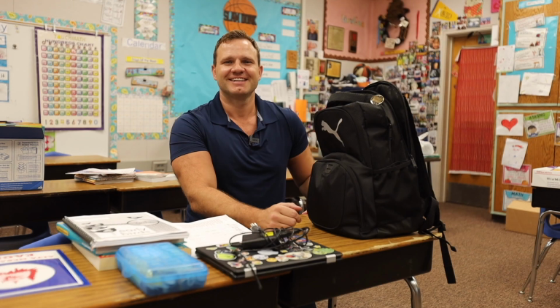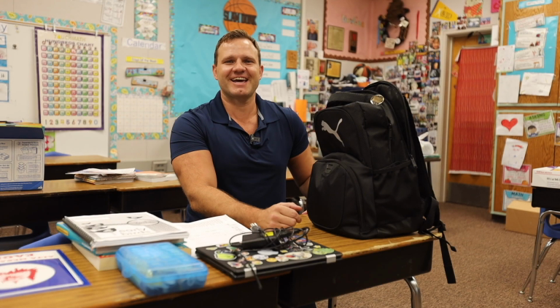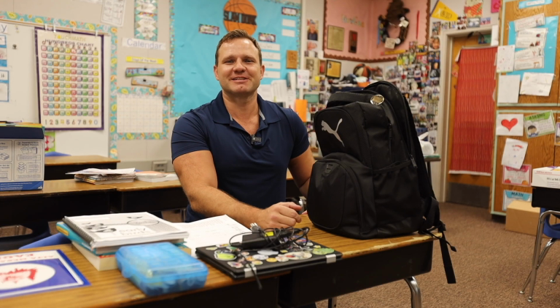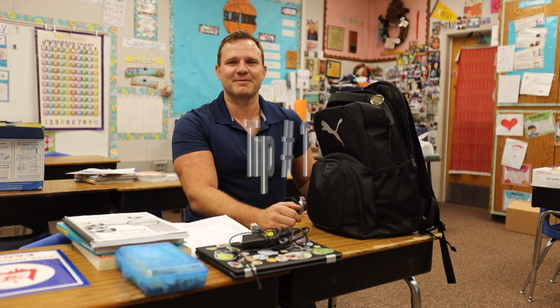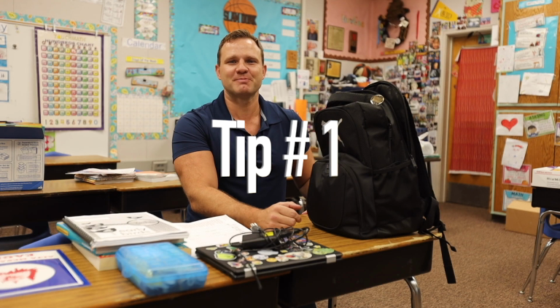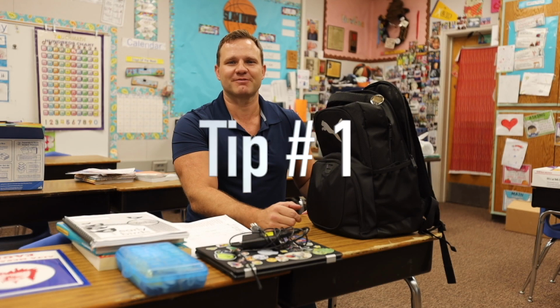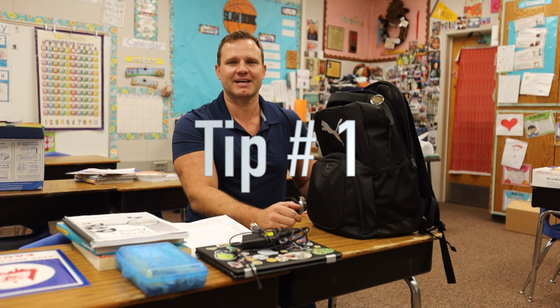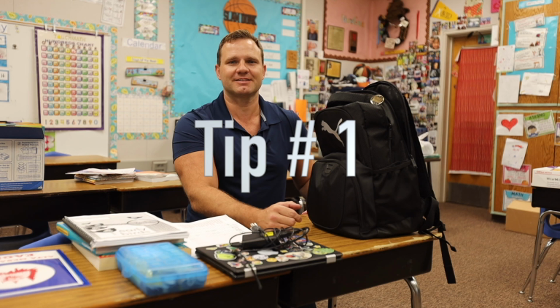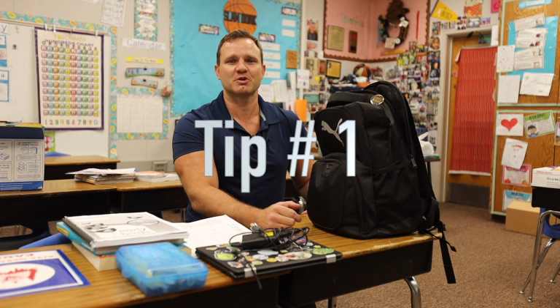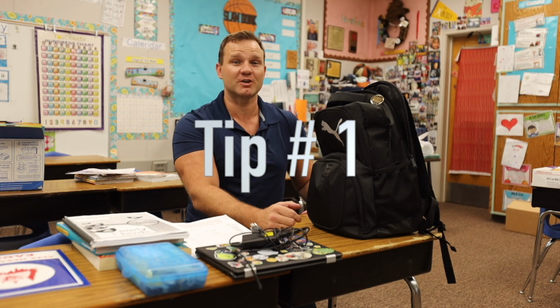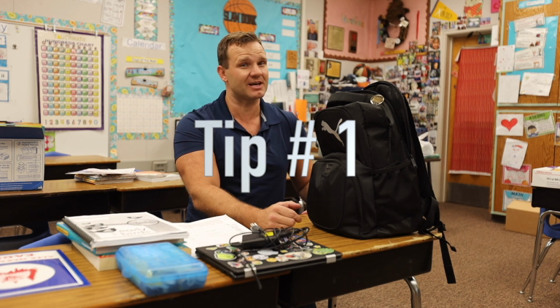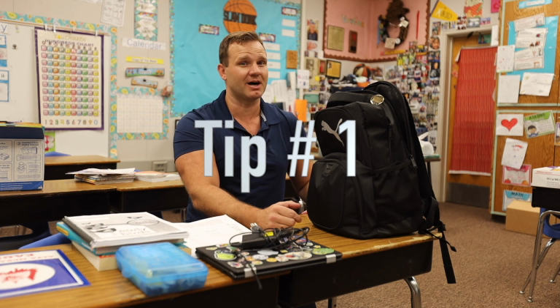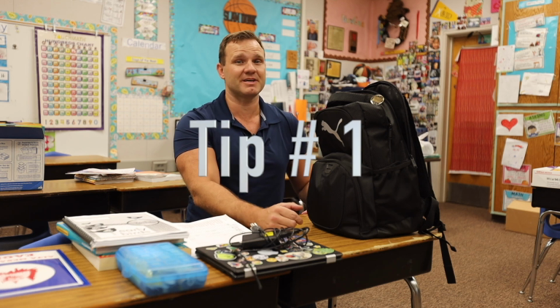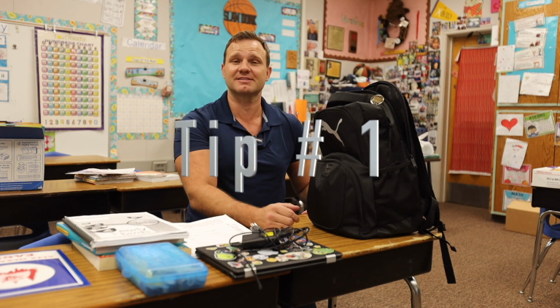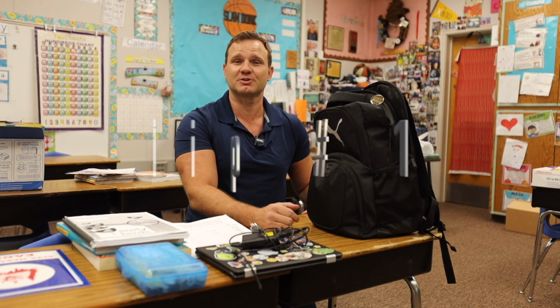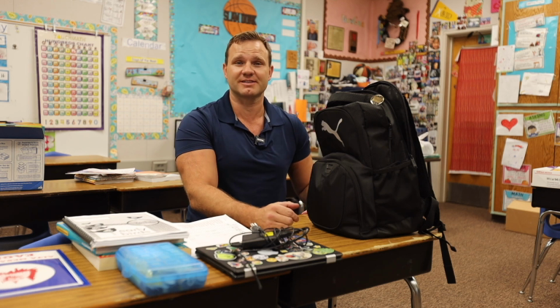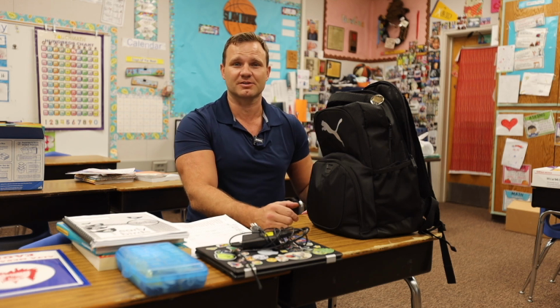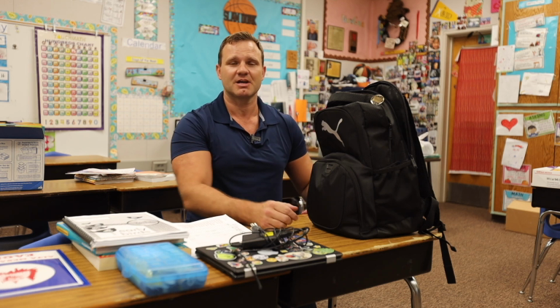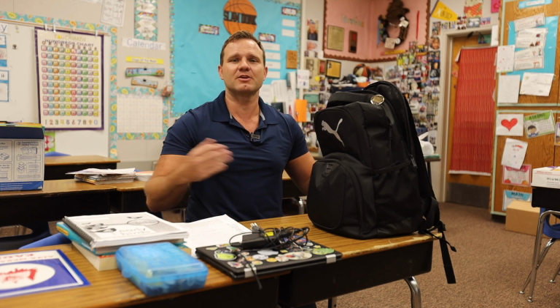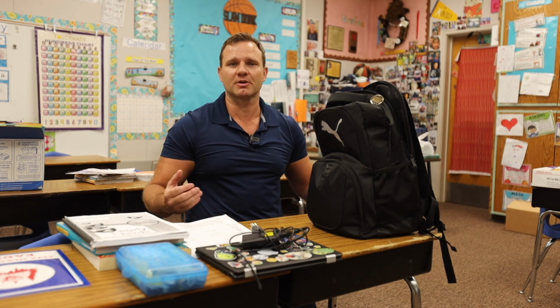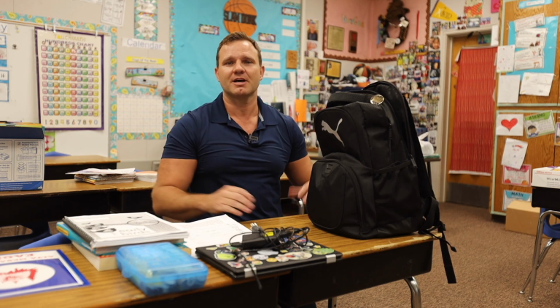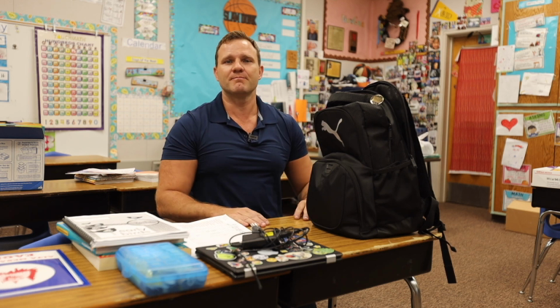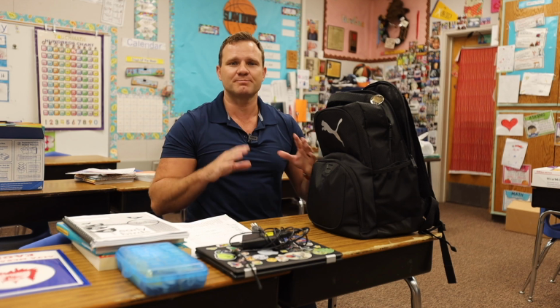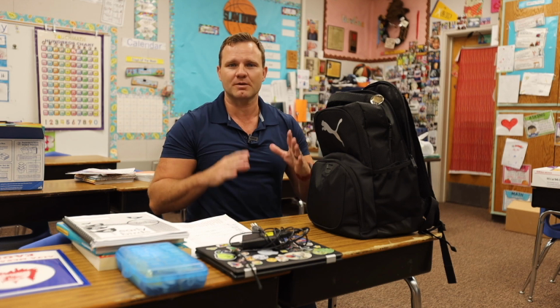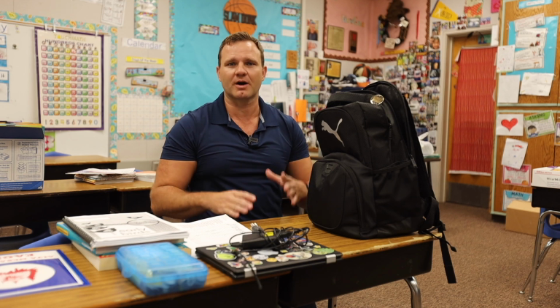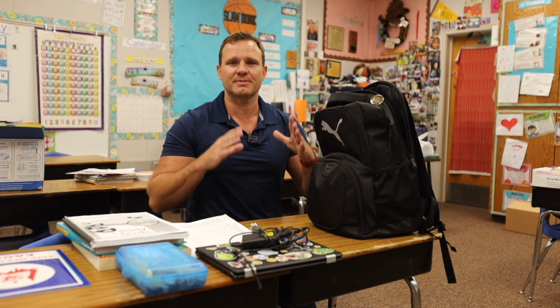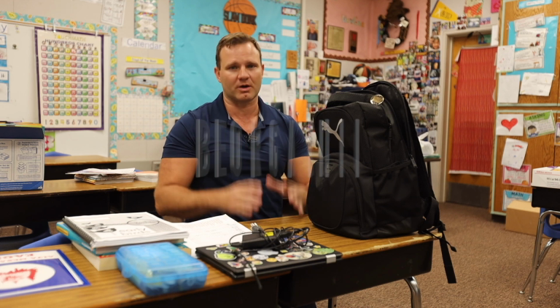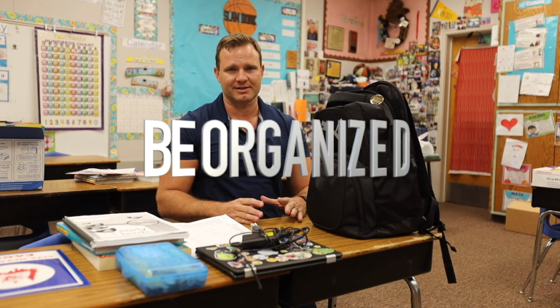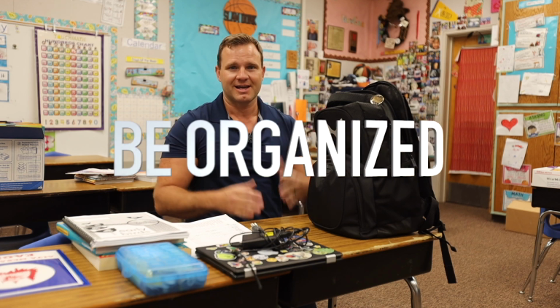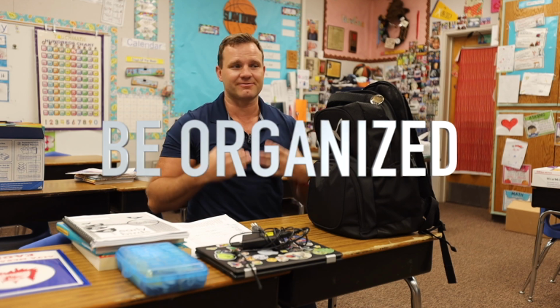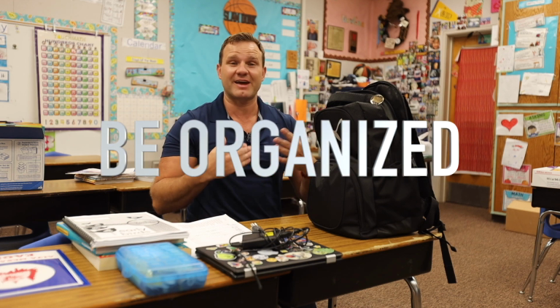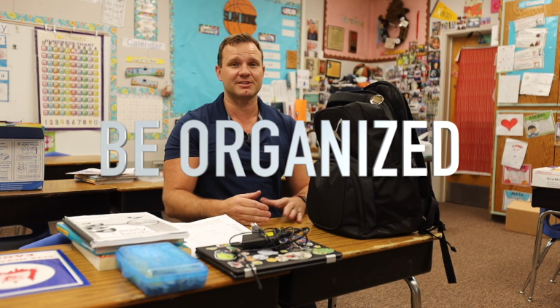Hey Ultimates and Families, it's Mr. Avelina here to give you your first tip on being successful during our distance learning. Like normal learning, the most important part is to be organized.